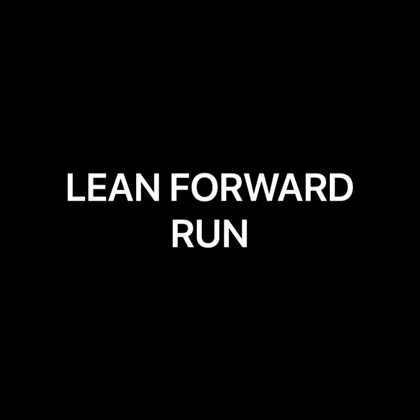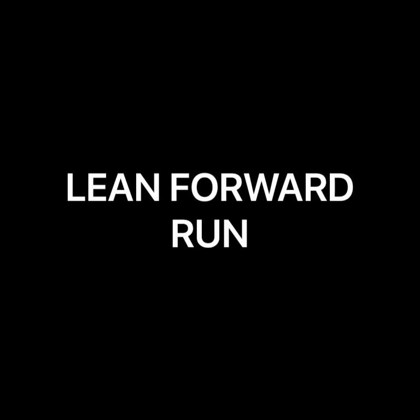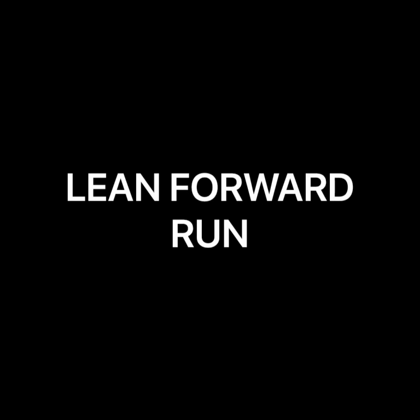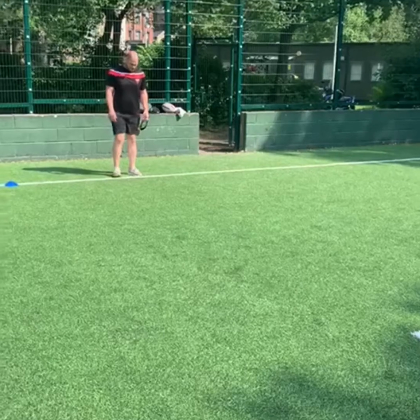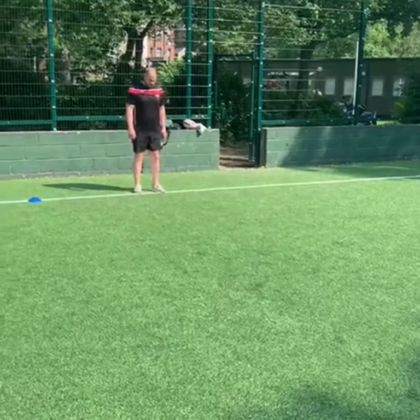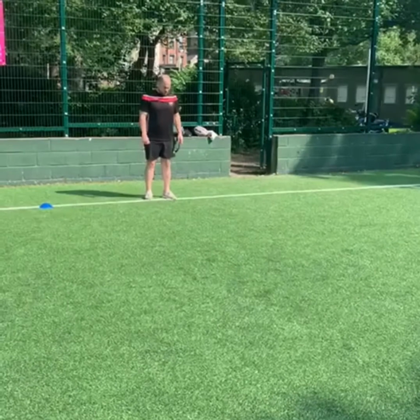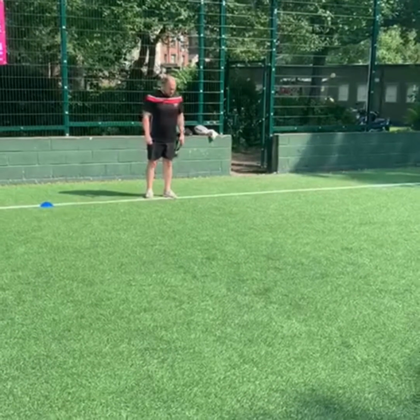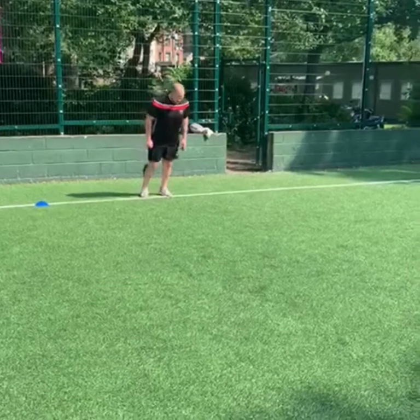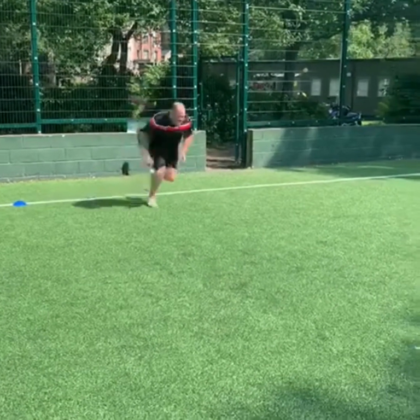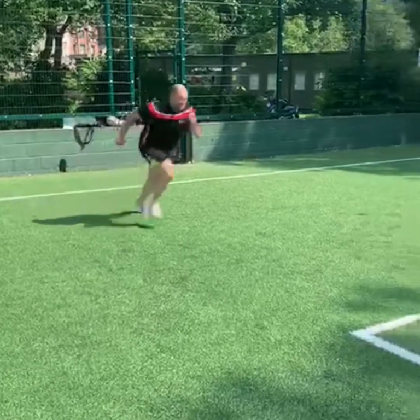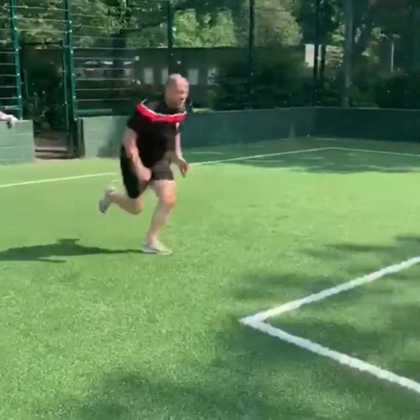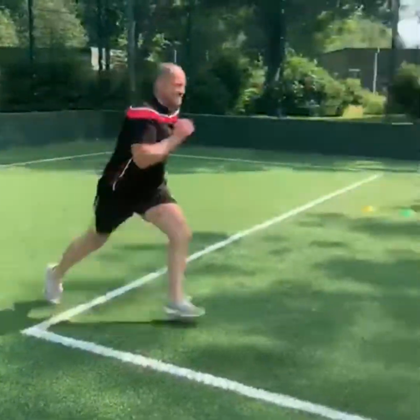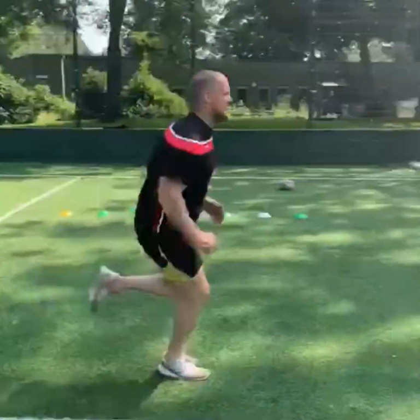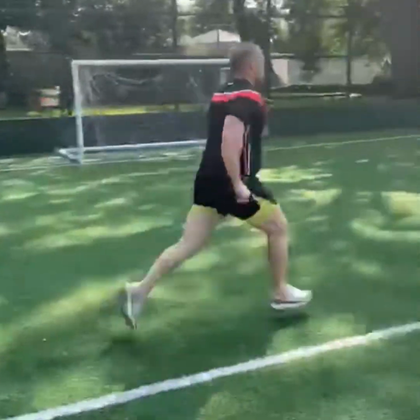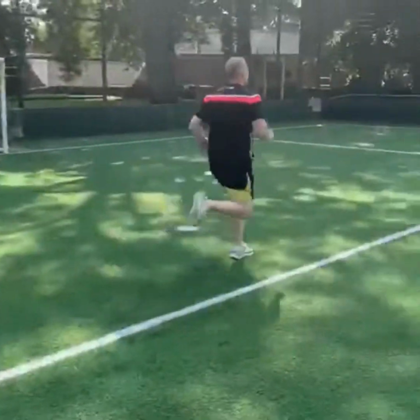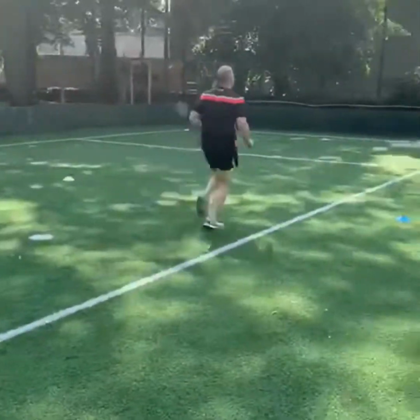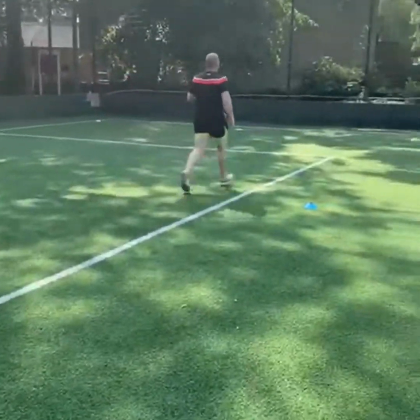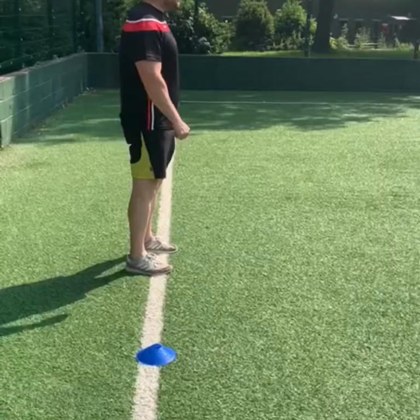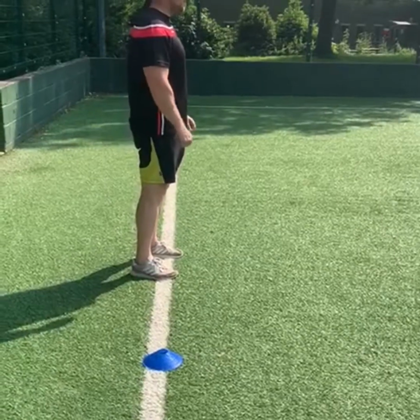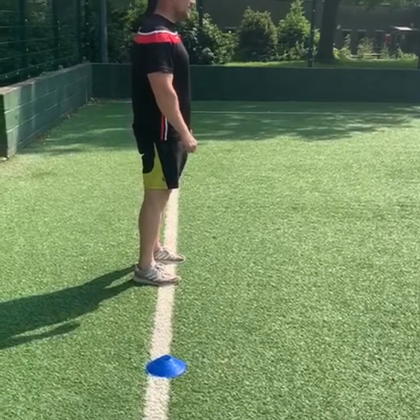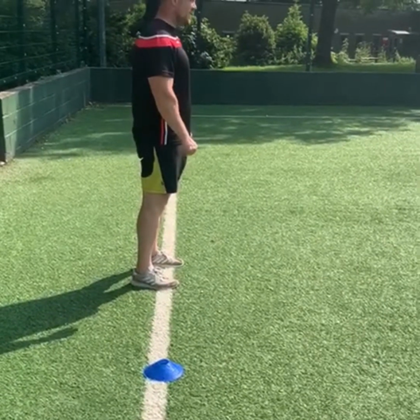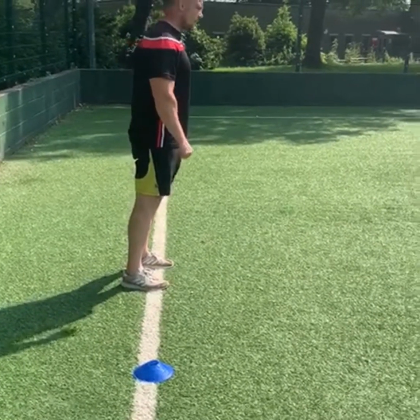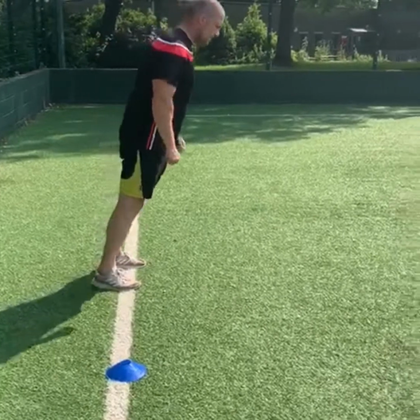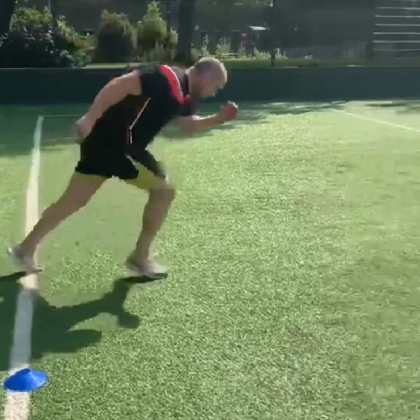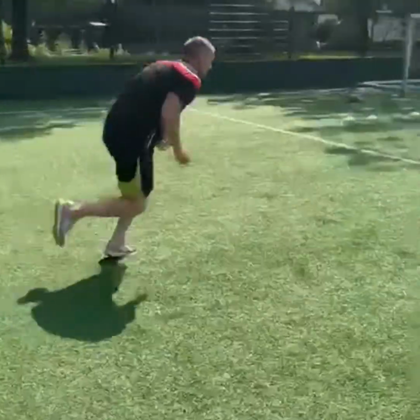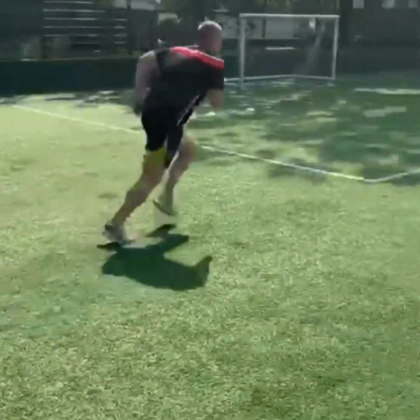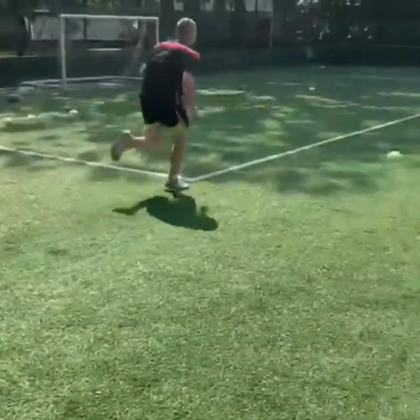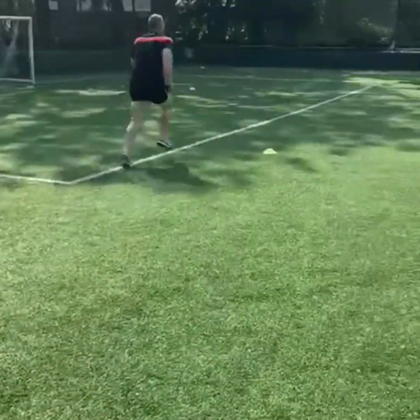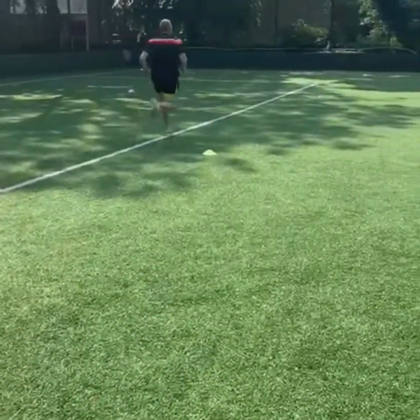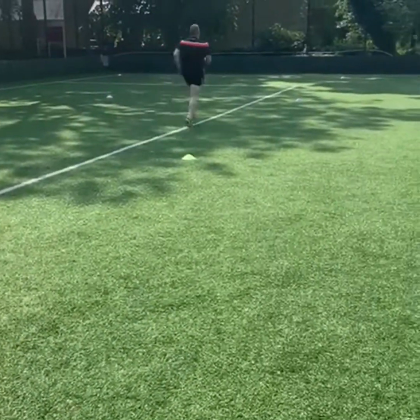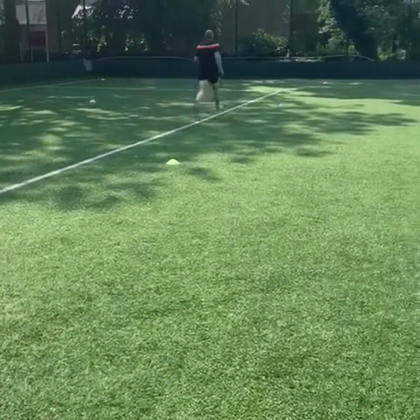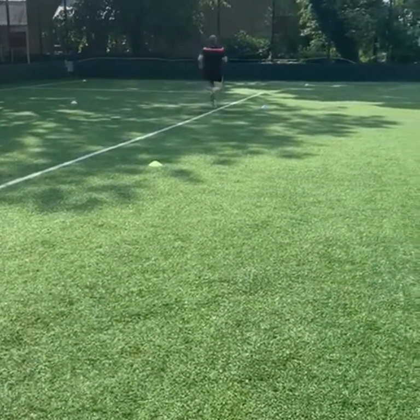The lean forward runs — on this one you're leaning forward and as you drop down quite low, you bring your knee up and you're driving out. So lean forward, knee up, and drive out into the sprint. Again it's done at full pace.